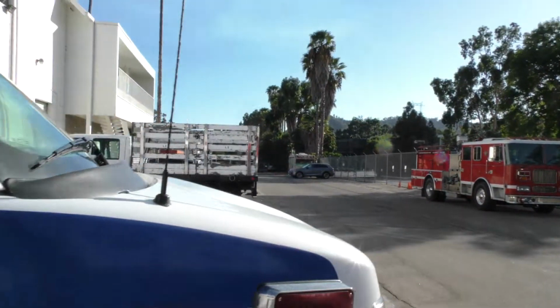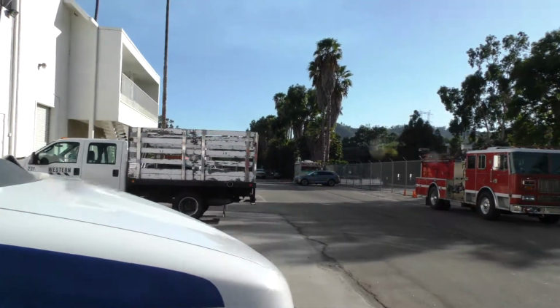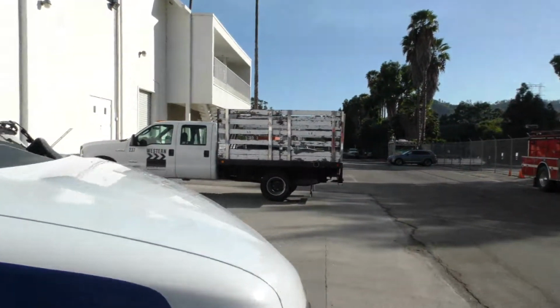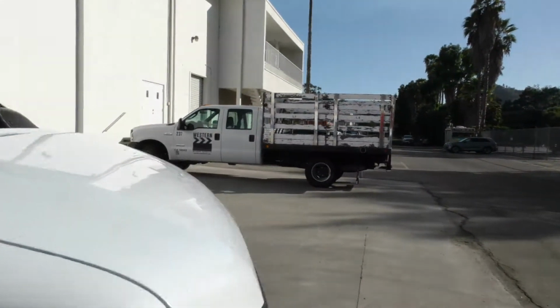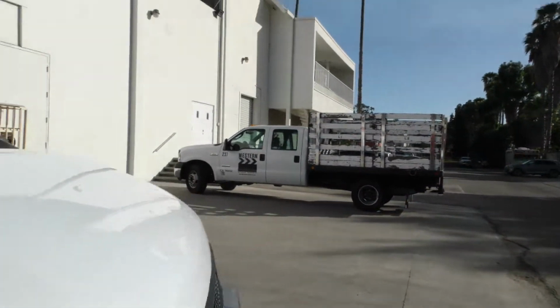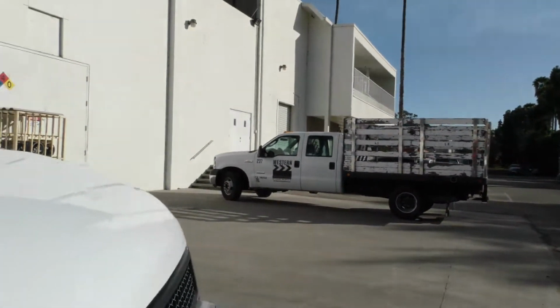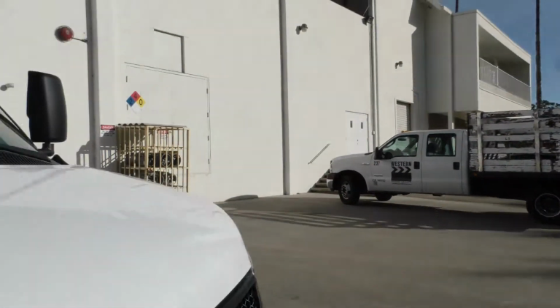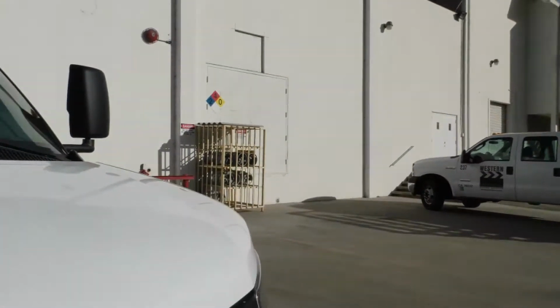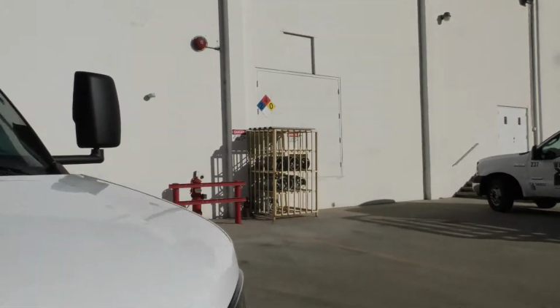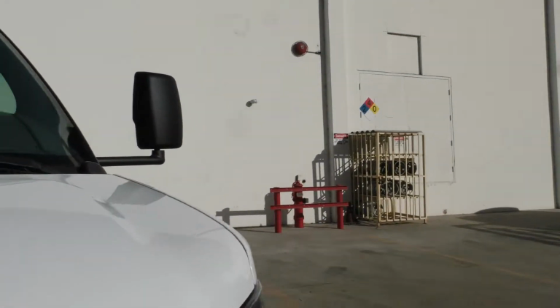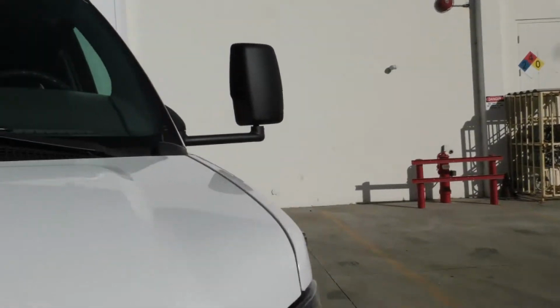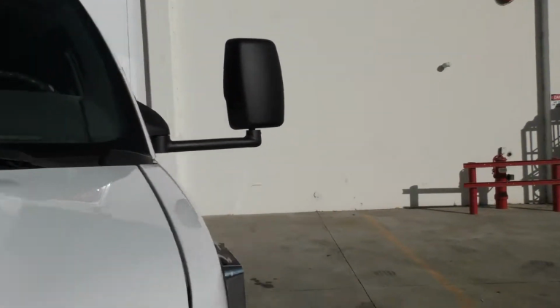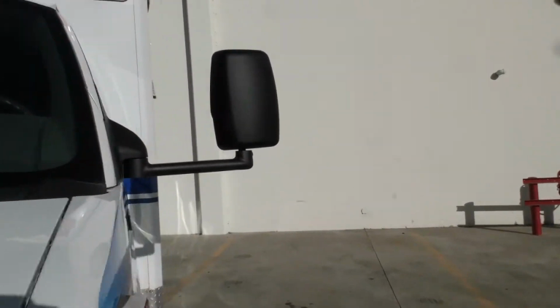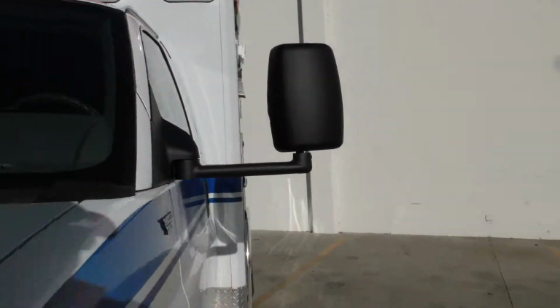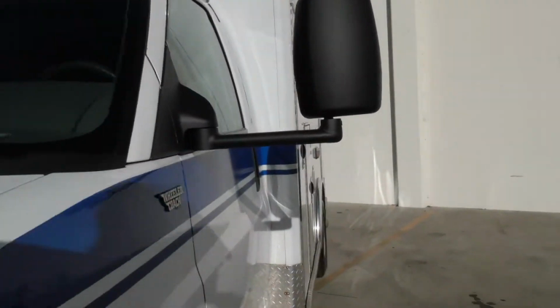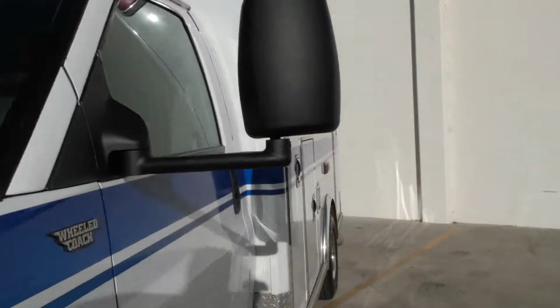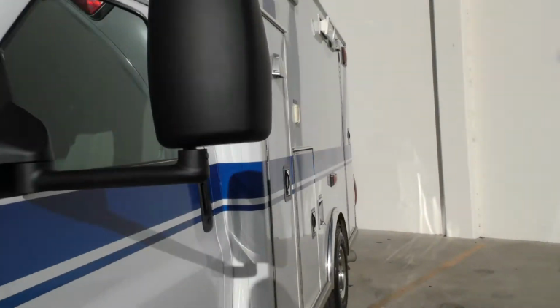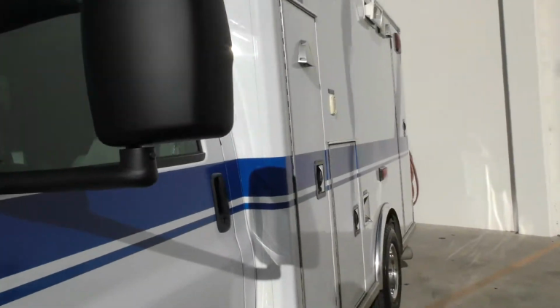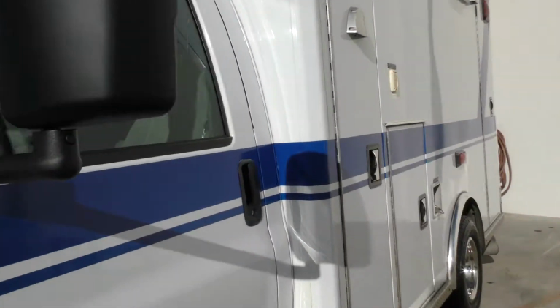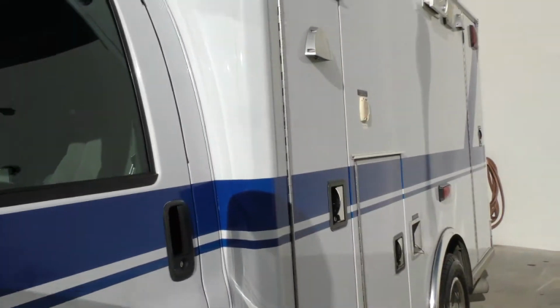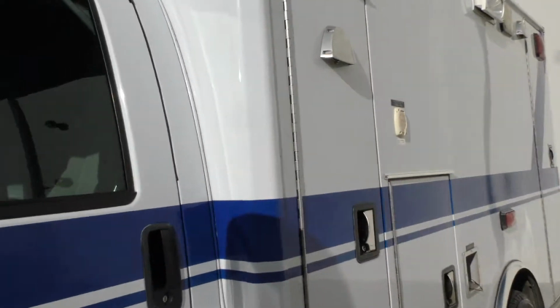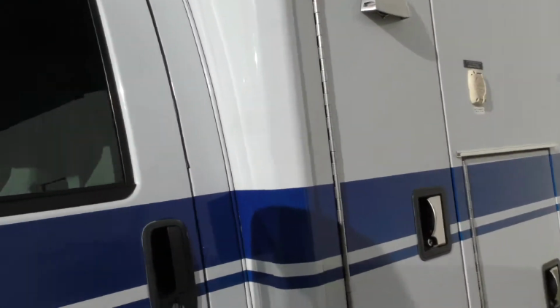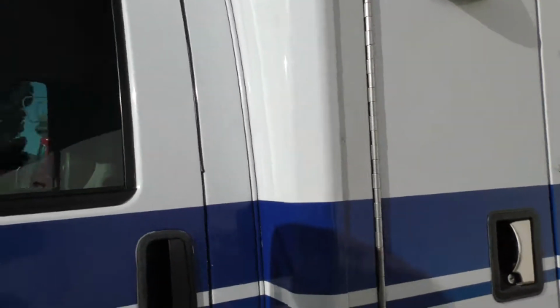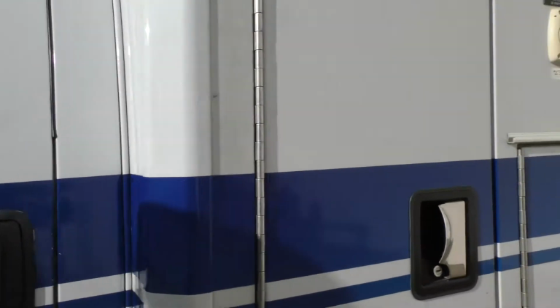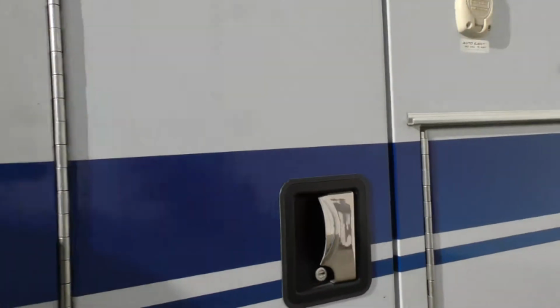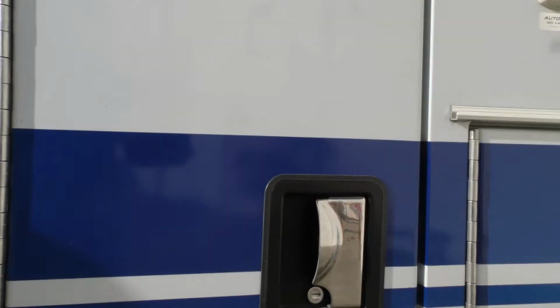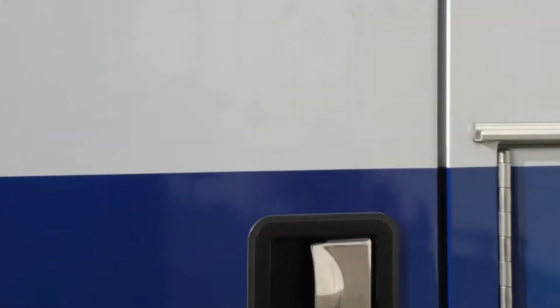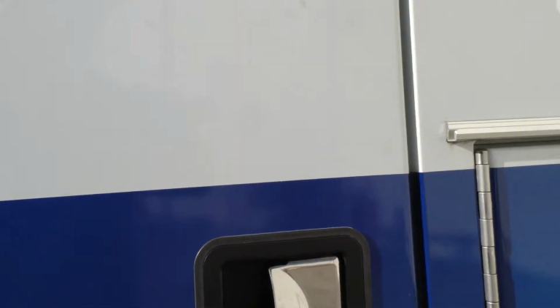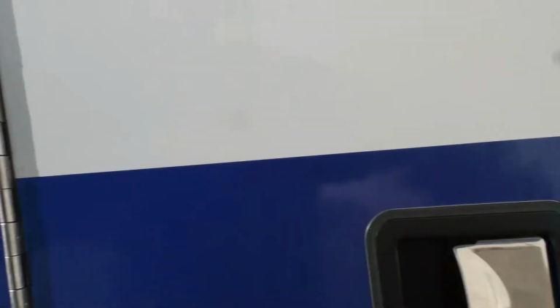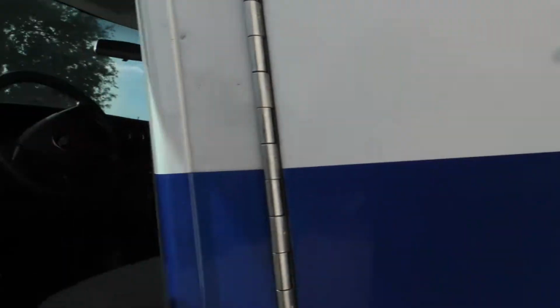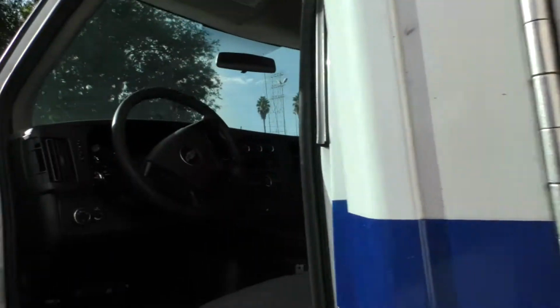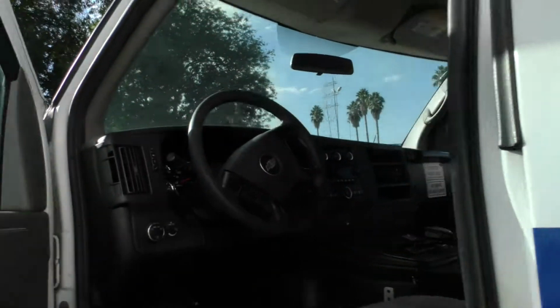It doesn't have any leaks, there's nothing weird about this ambulance. It fires right up, it drives great. Suspension's good — I'll go over all of the mechanical stuff.